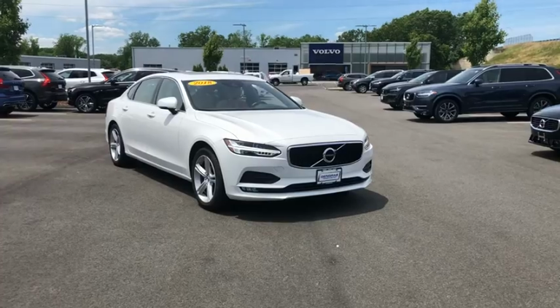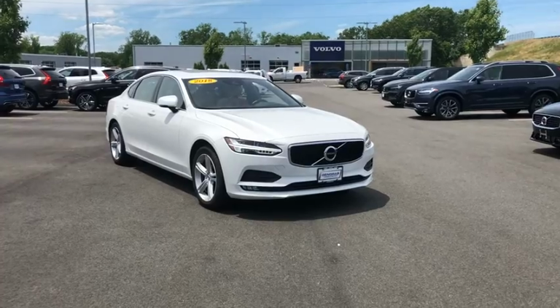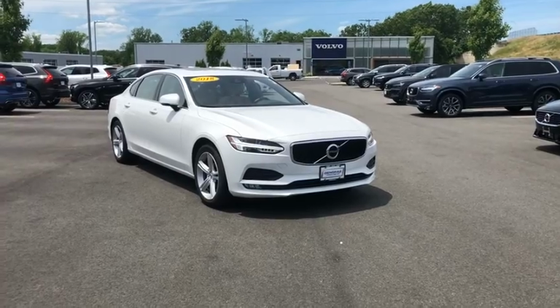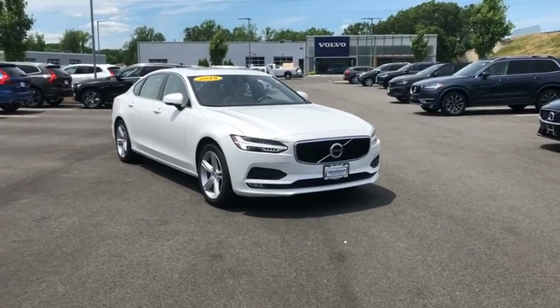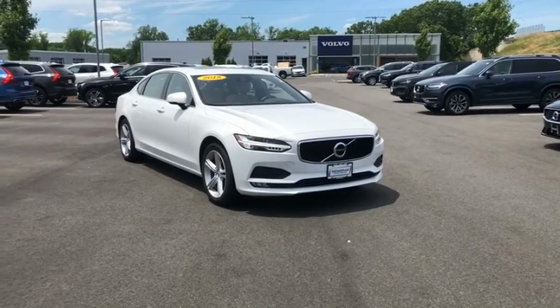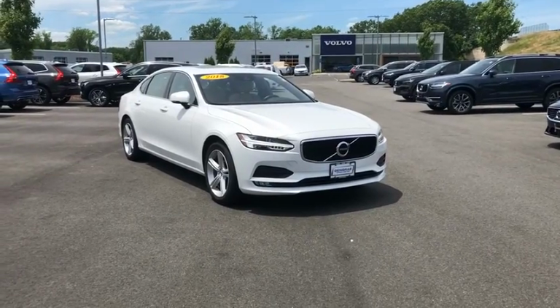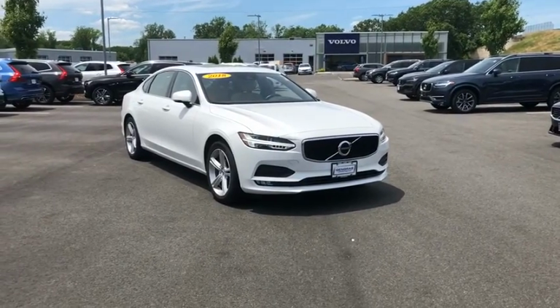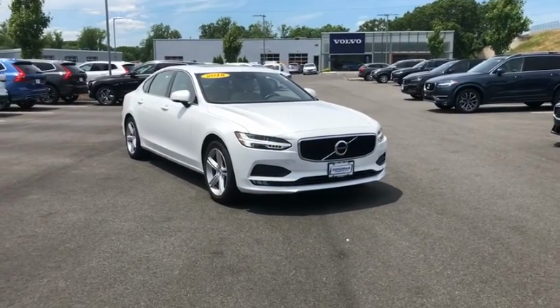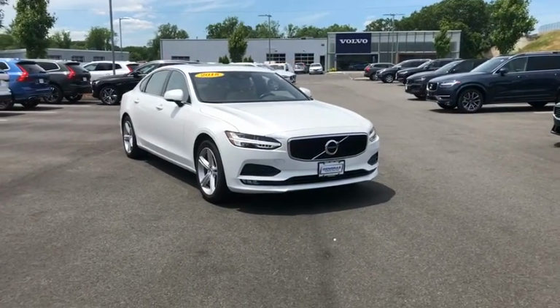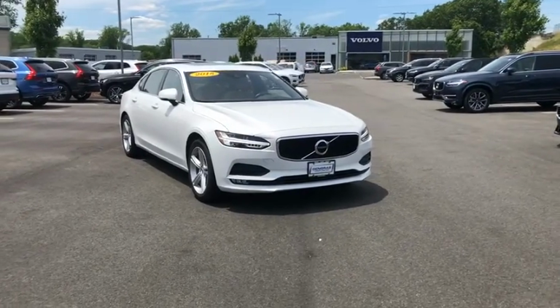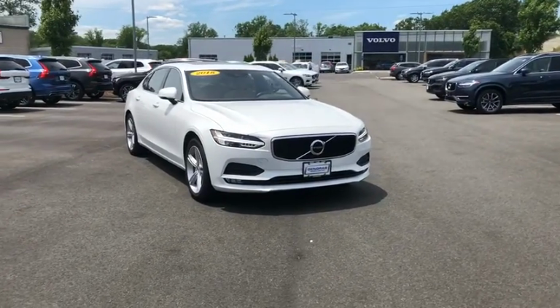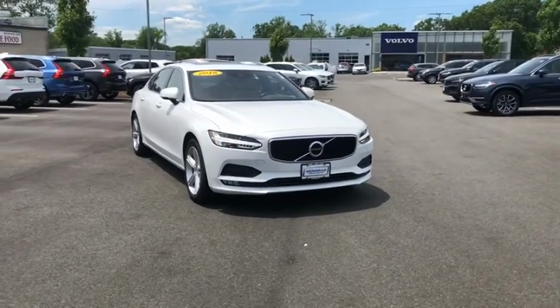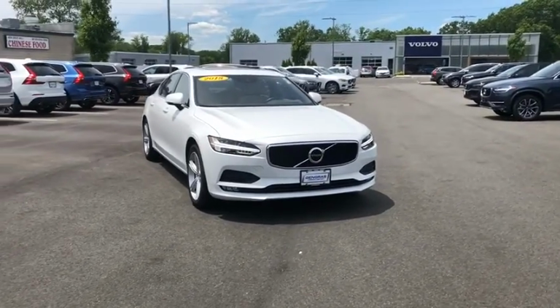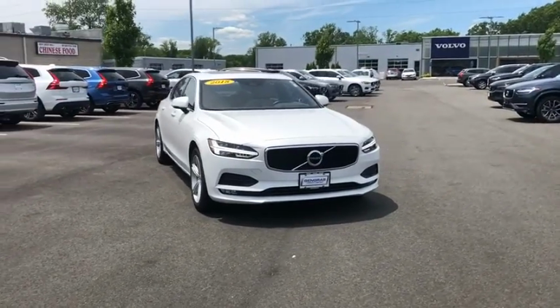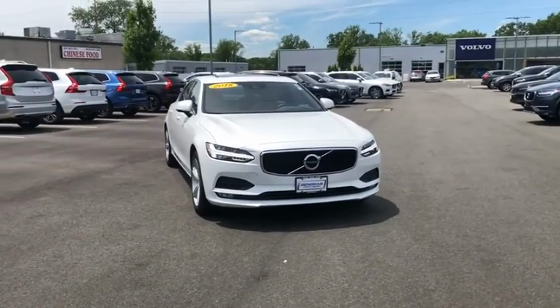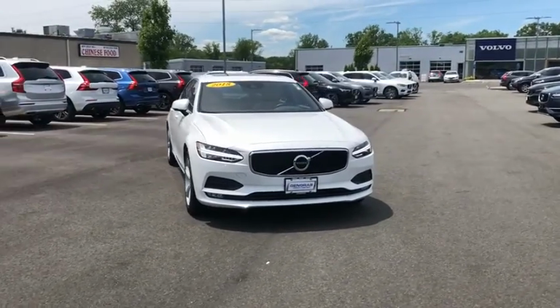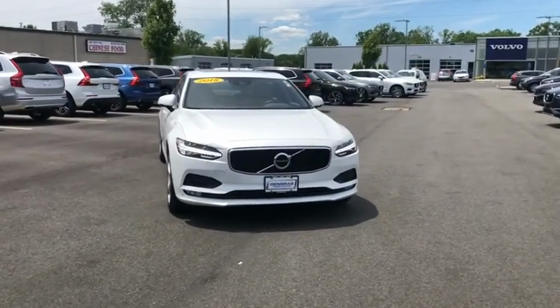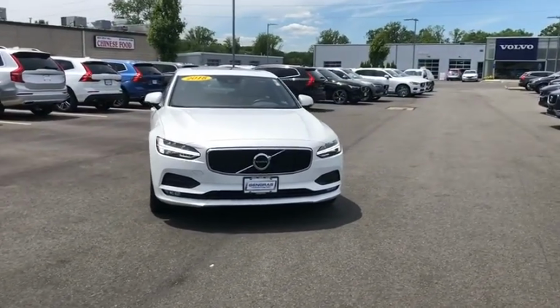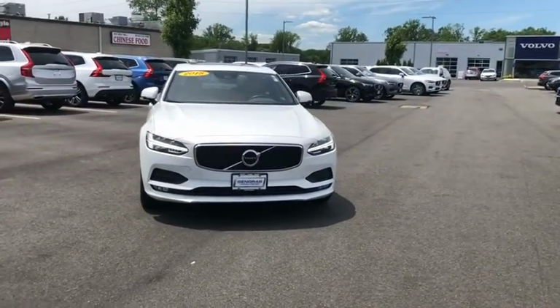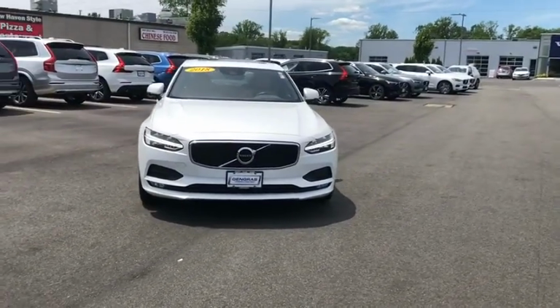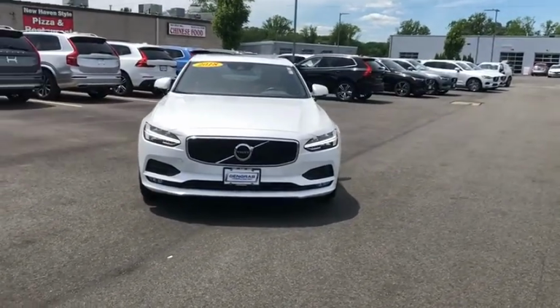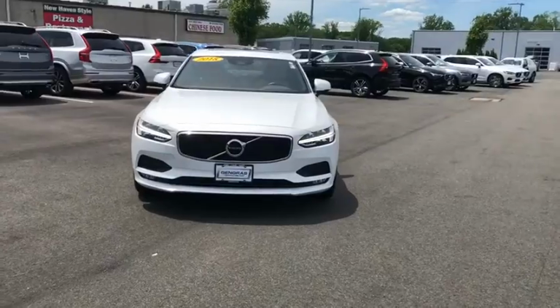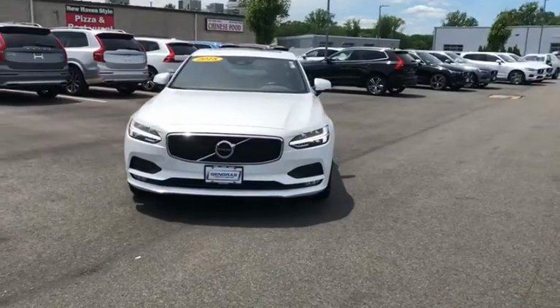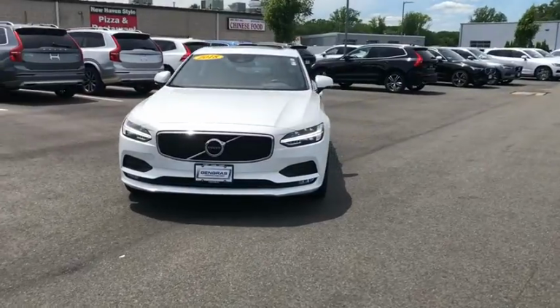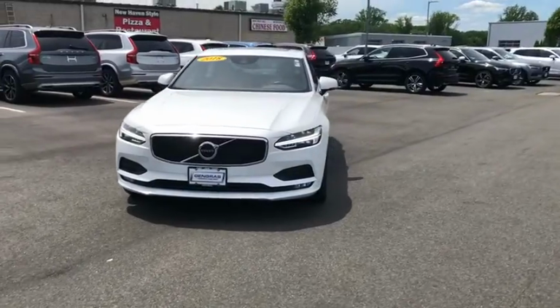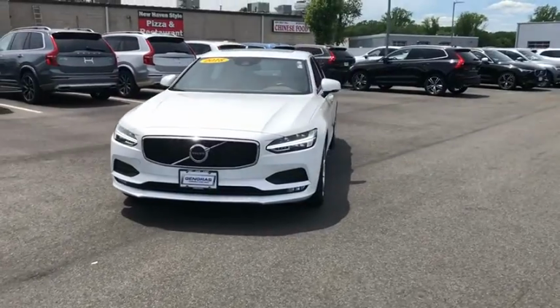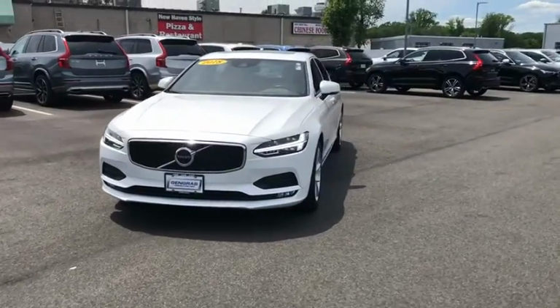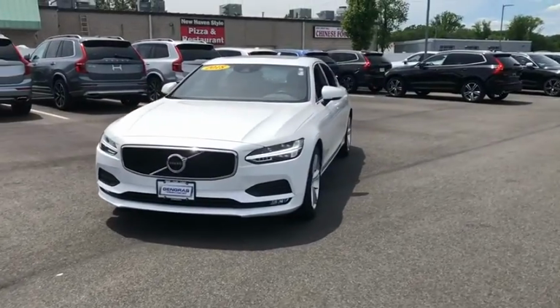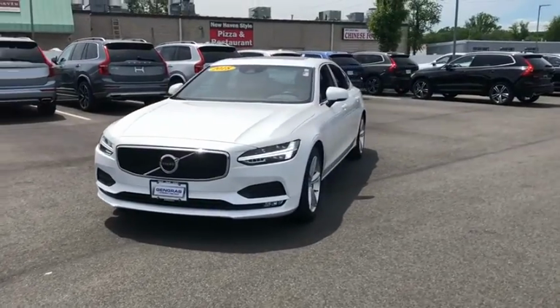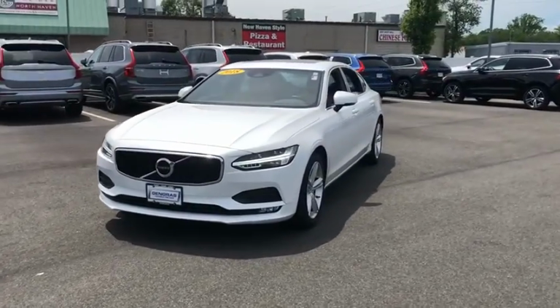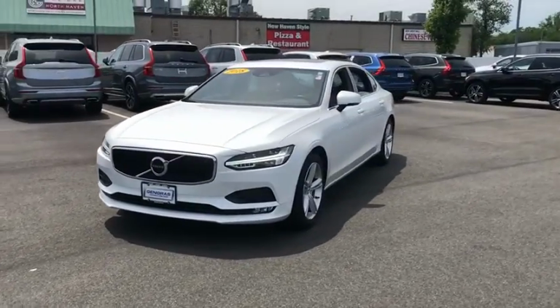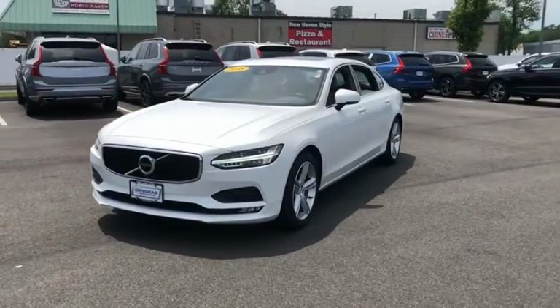The 2018 Volvo S90. The Volvo S90 provides style, safety, and reliability all in one.